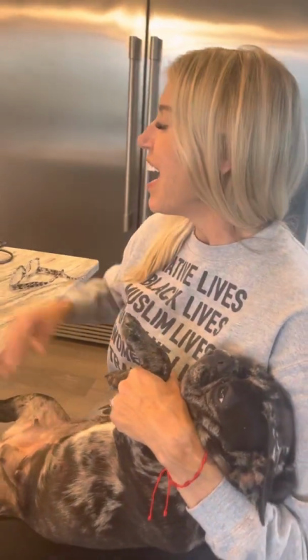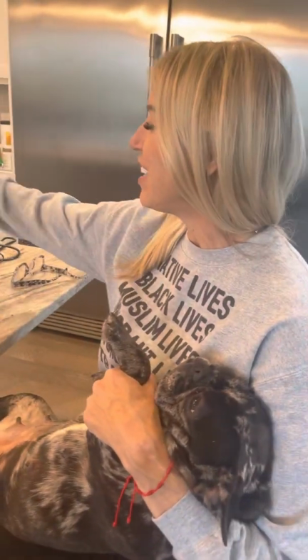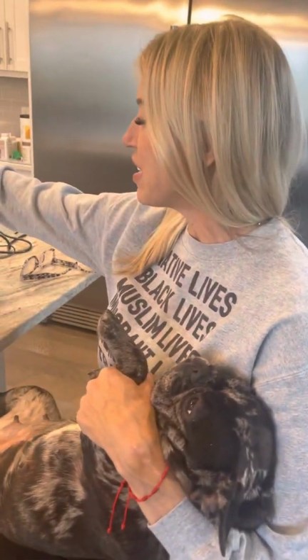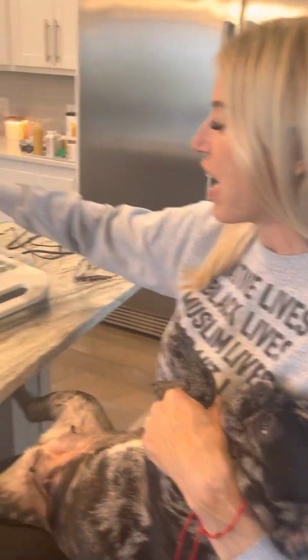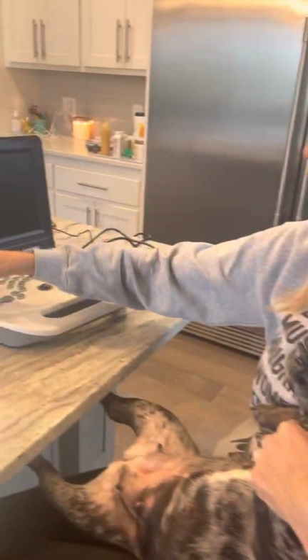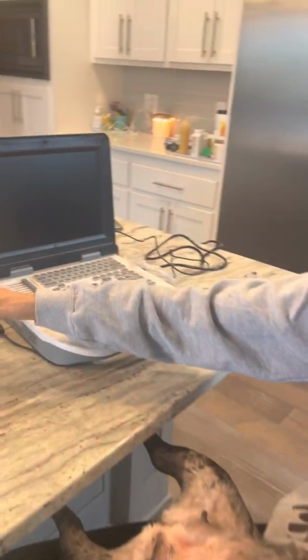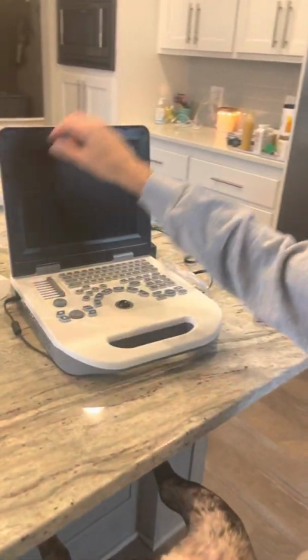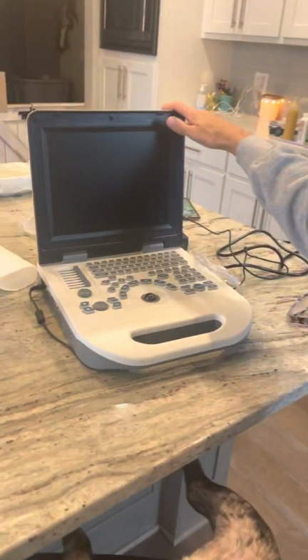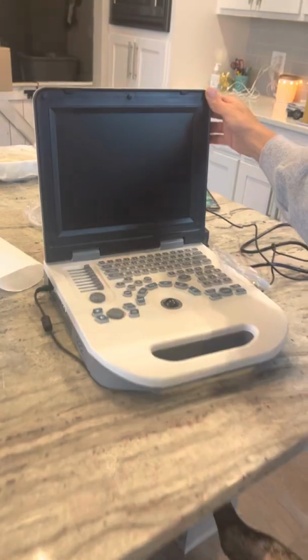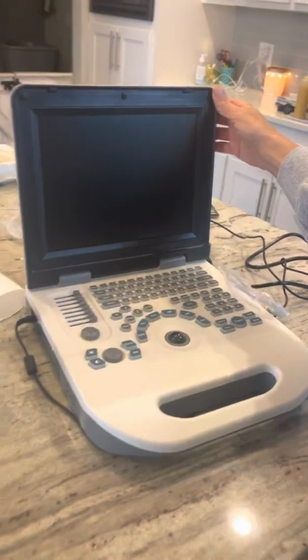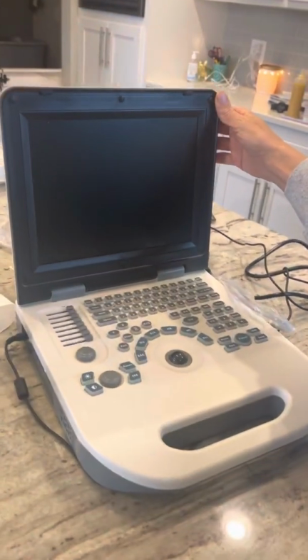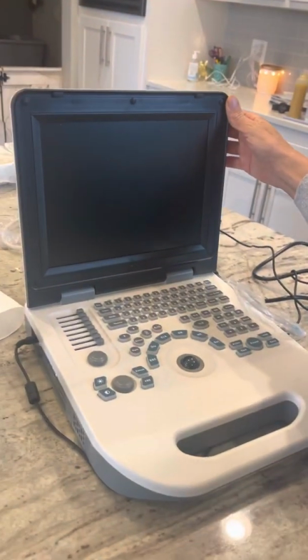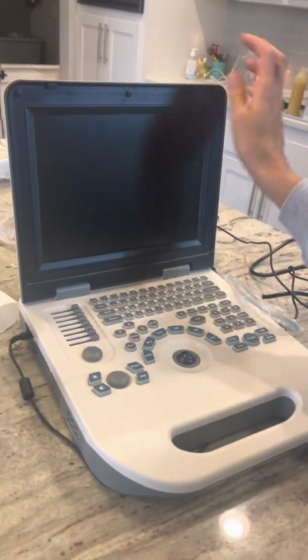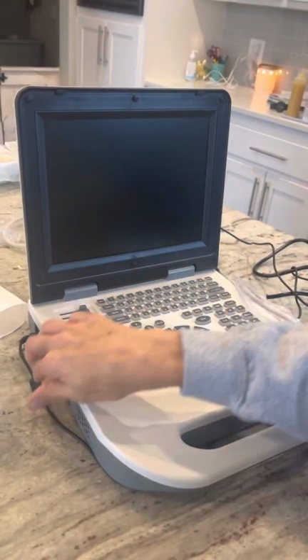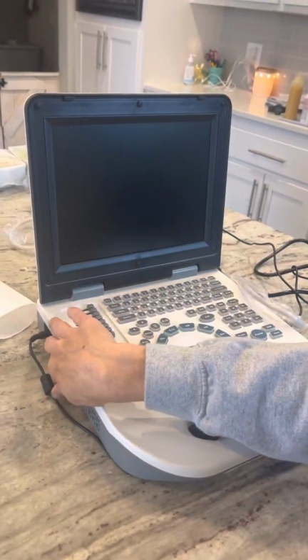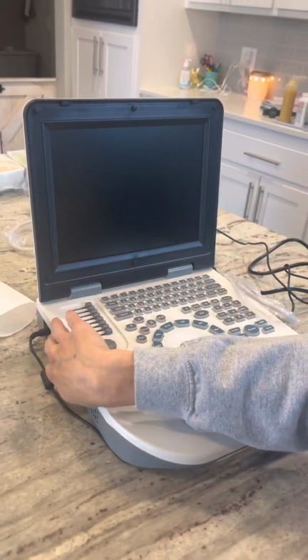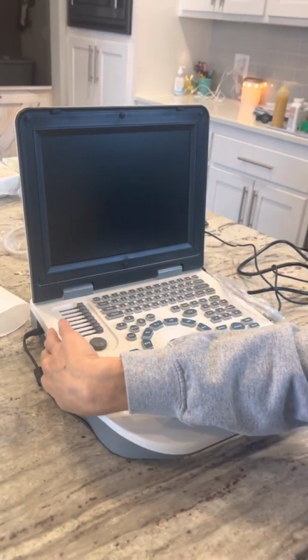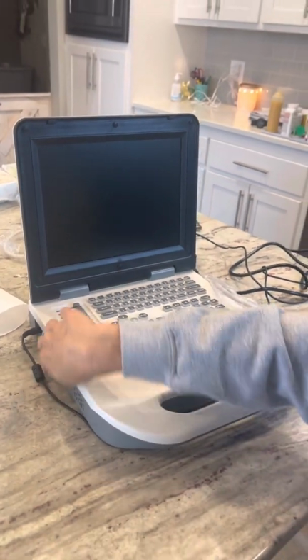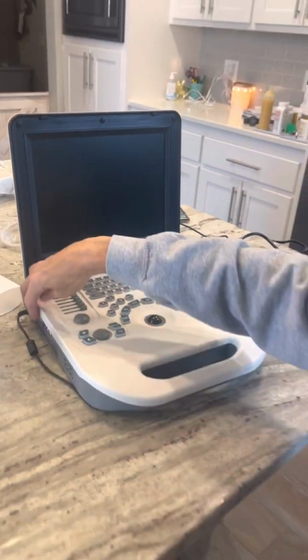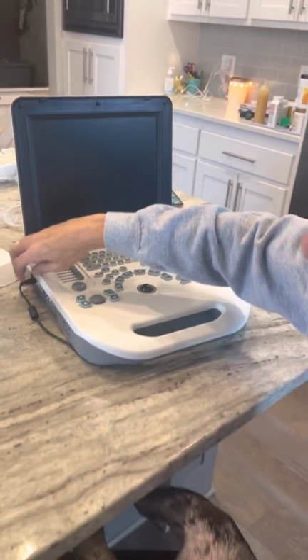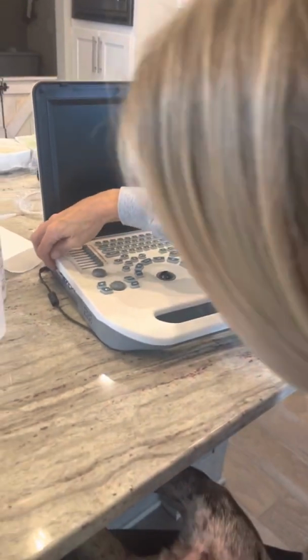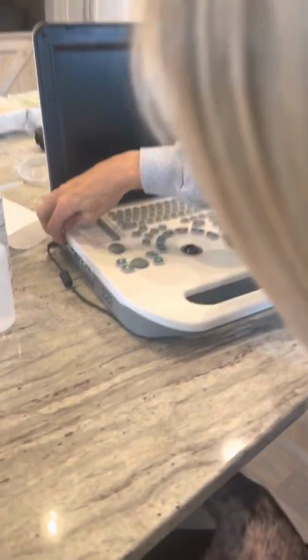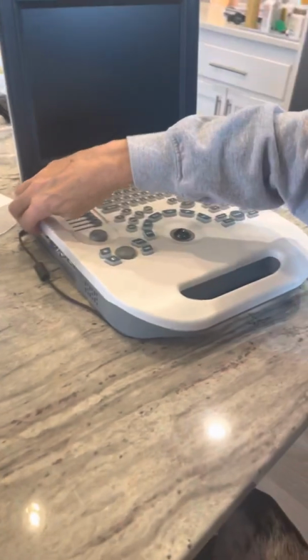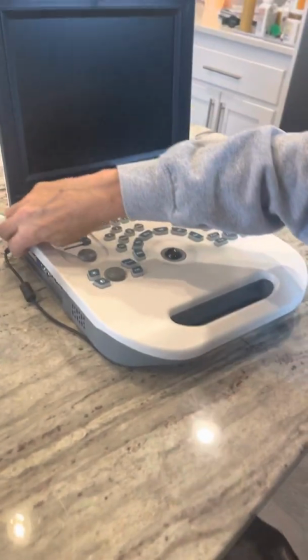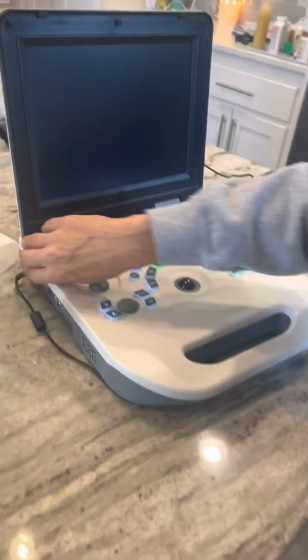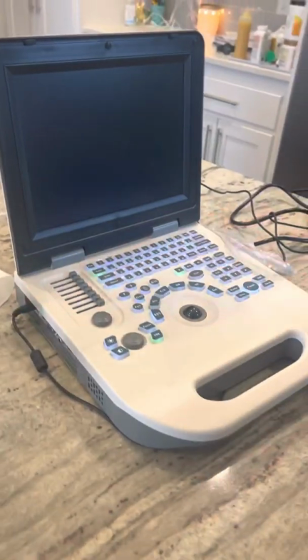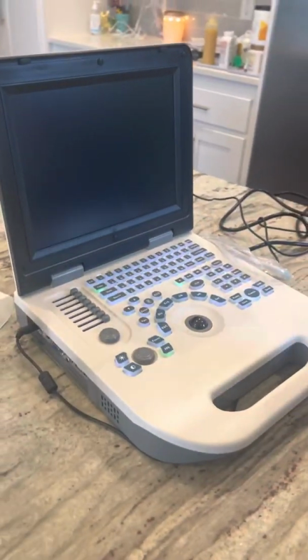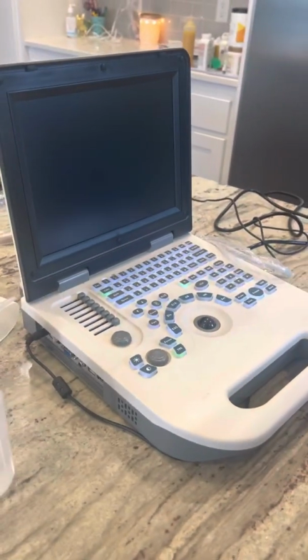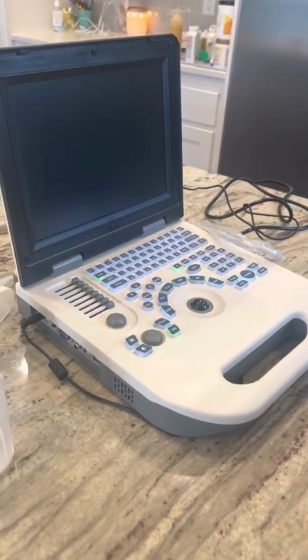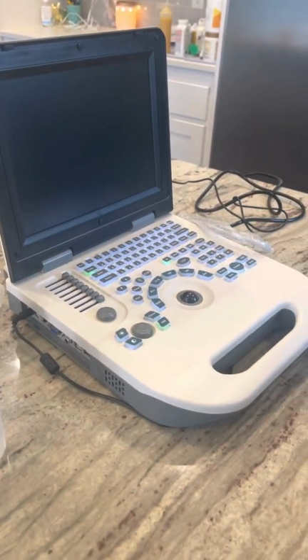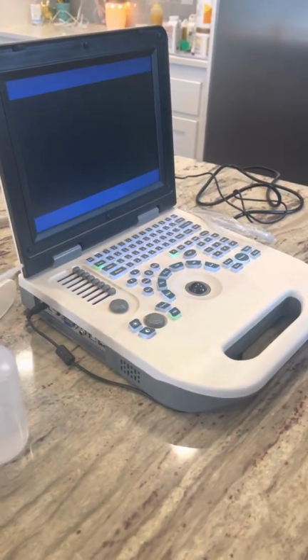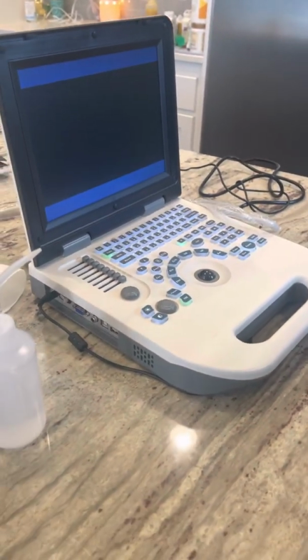This is our at-home ultrasound machine. We got it off of Amazon for a couple thousand dollars. It is really handy to have this at your house, especially if you're doing a lot of ultrasounds.